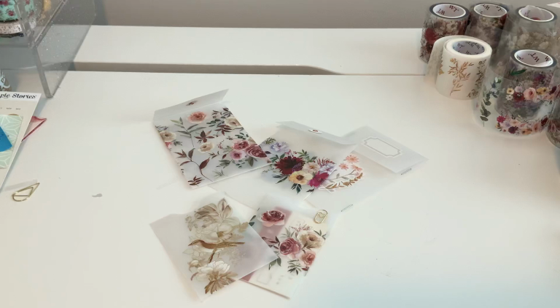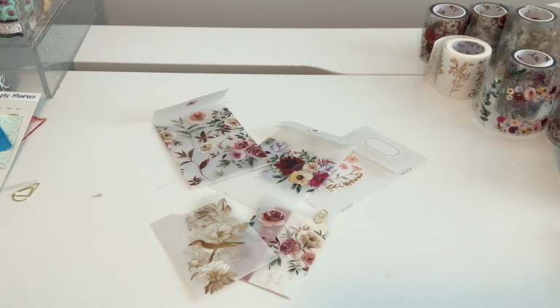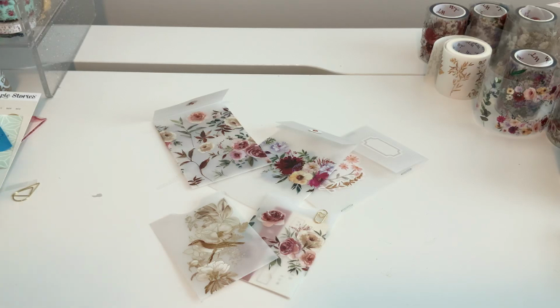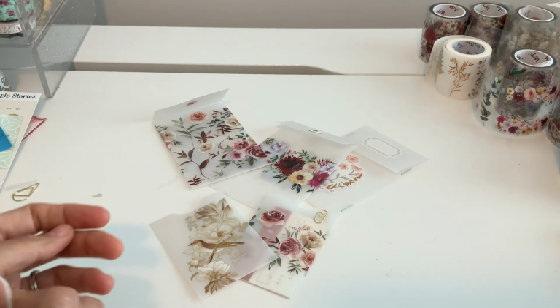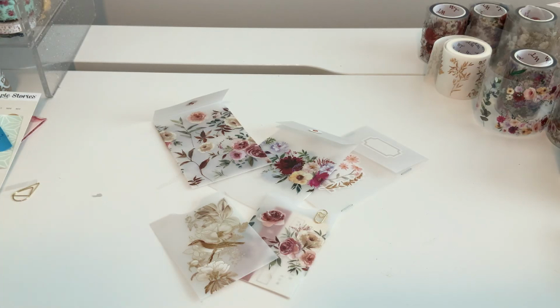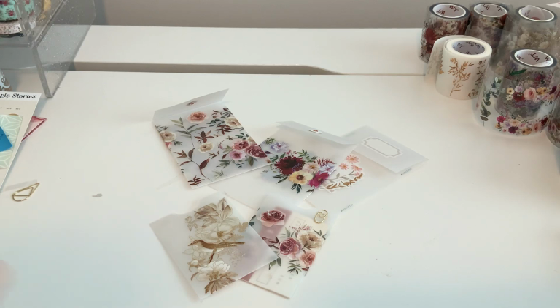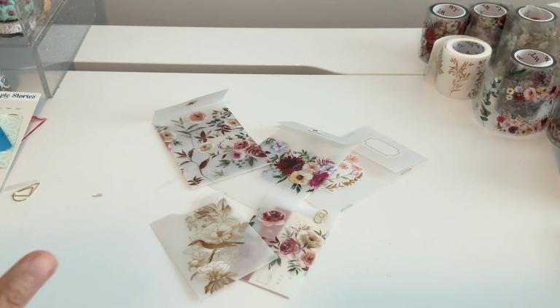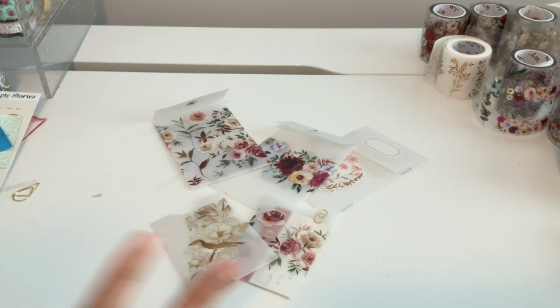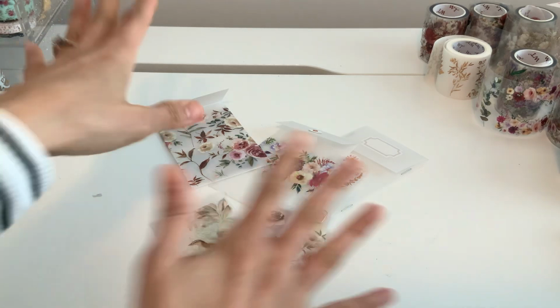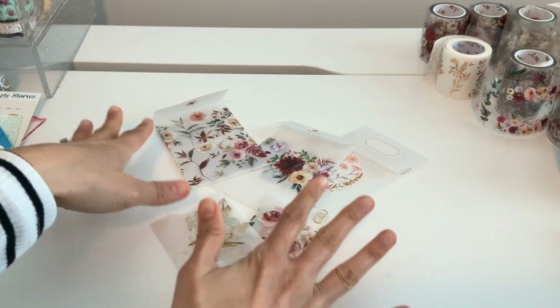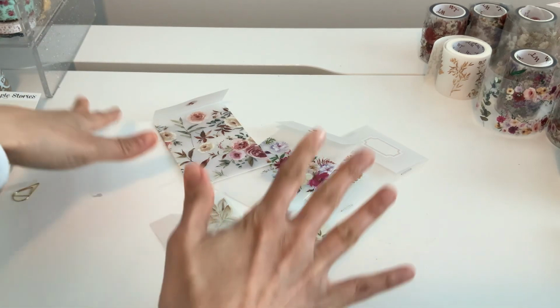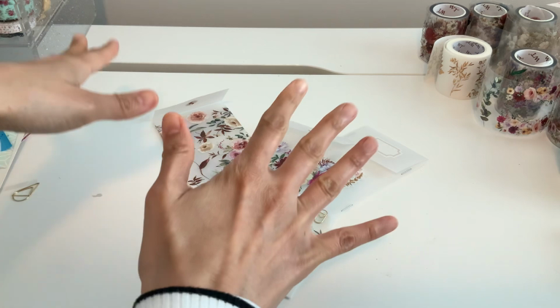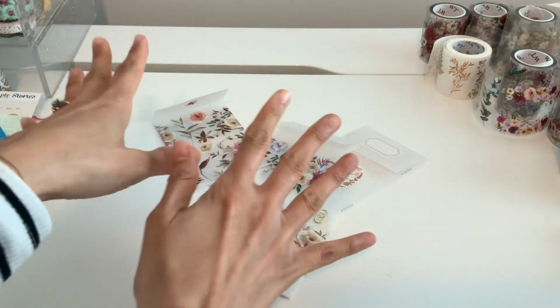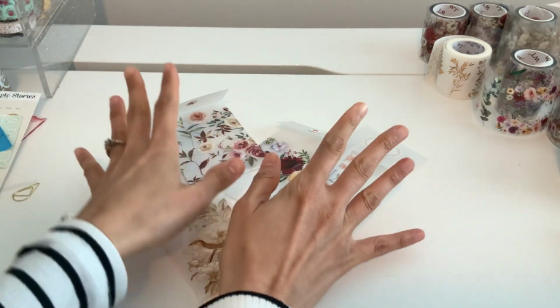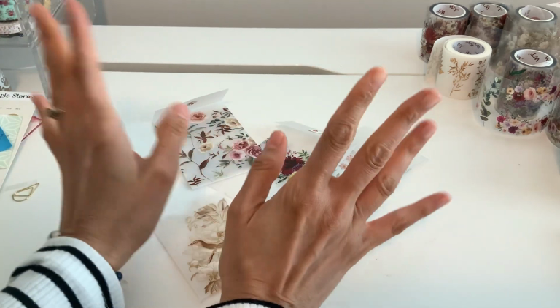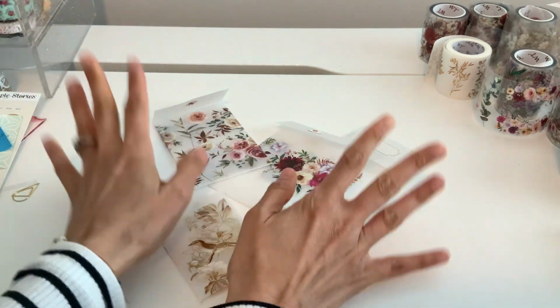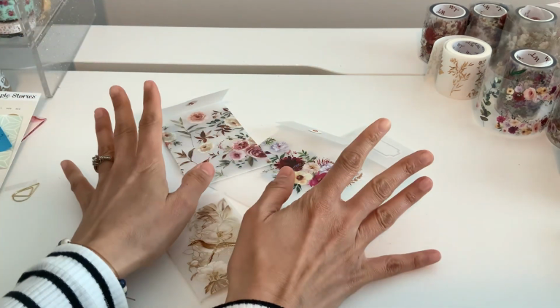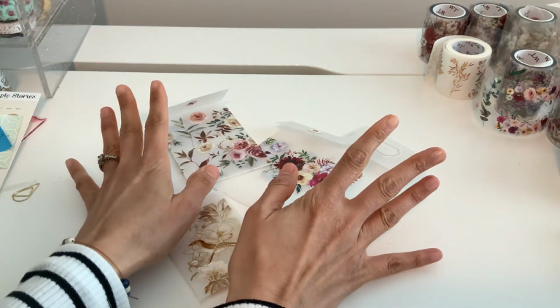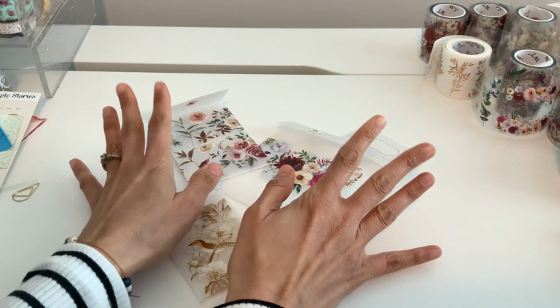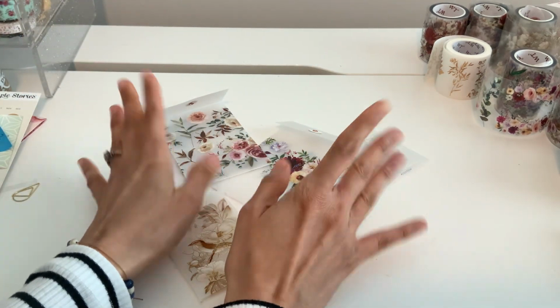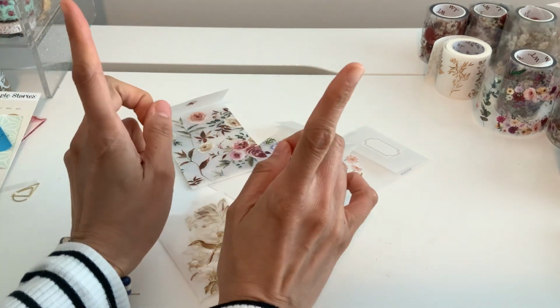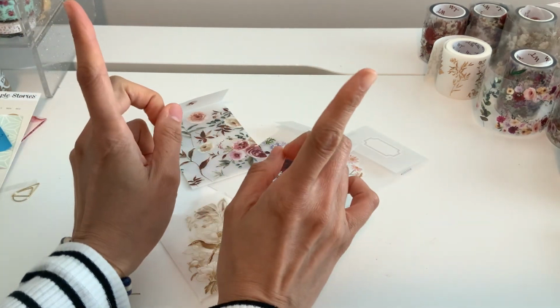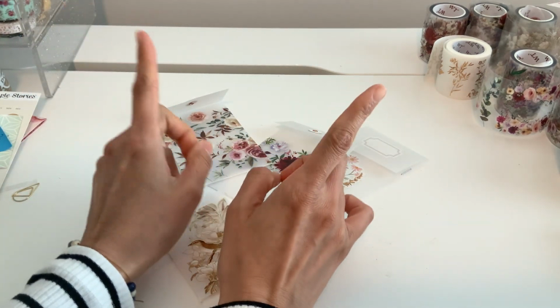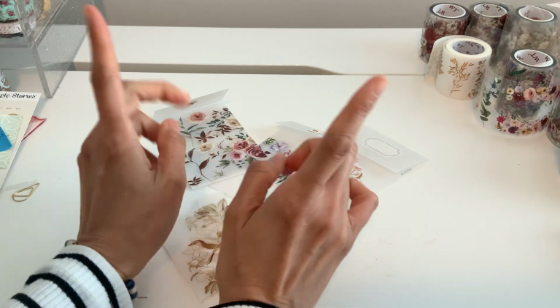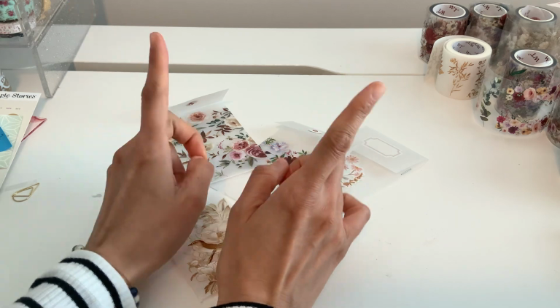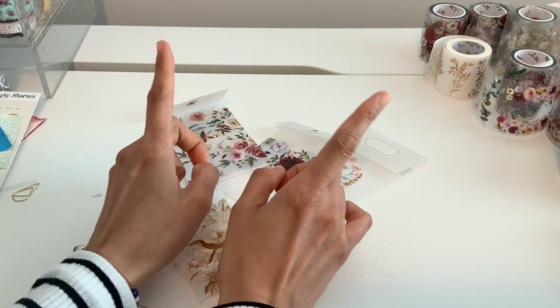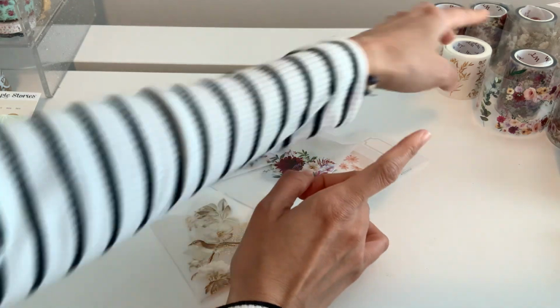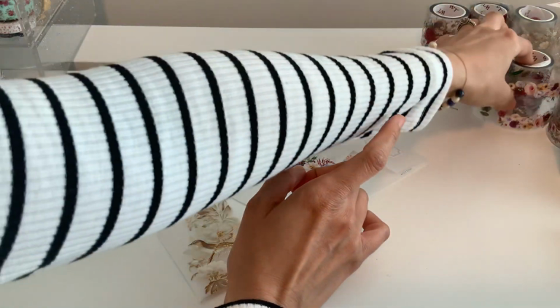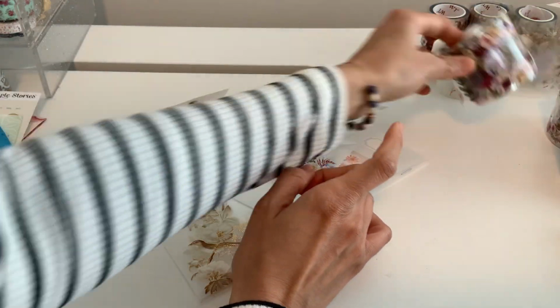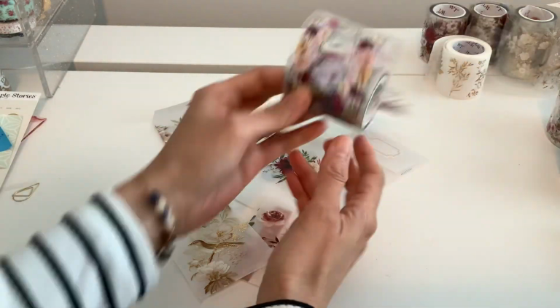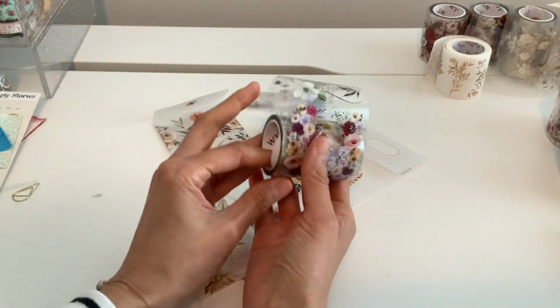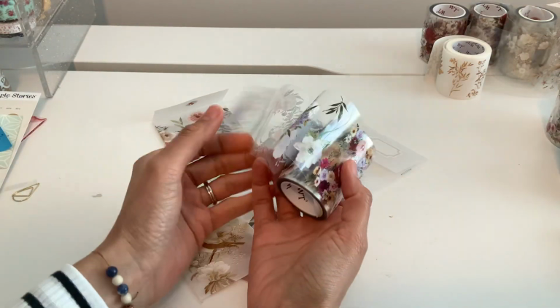Hi again everyone, I'm back so soon — I told you I cannot put this washi down! Let me clarify something real quick, also because someone did comment and a lot of people seem to not know what this is.